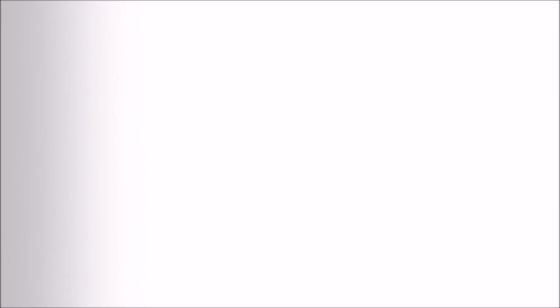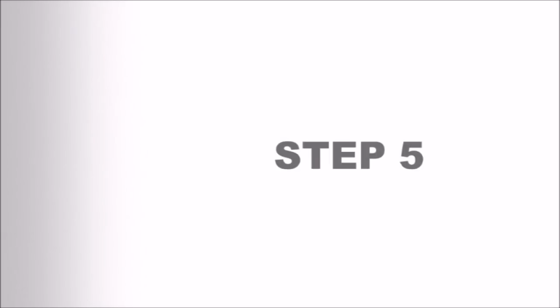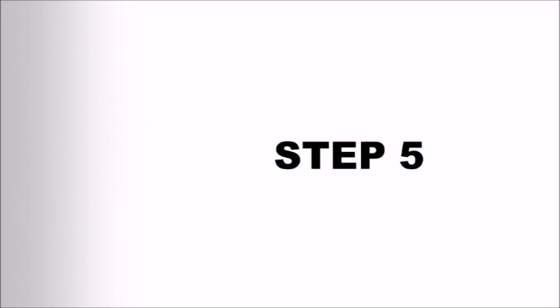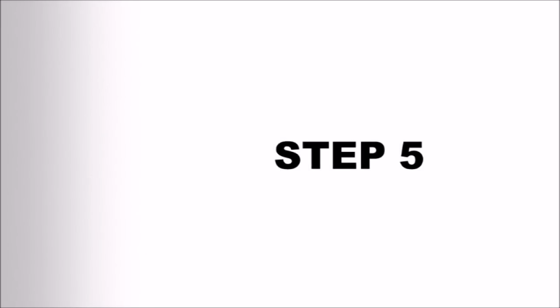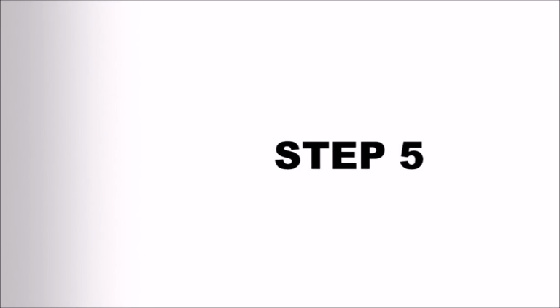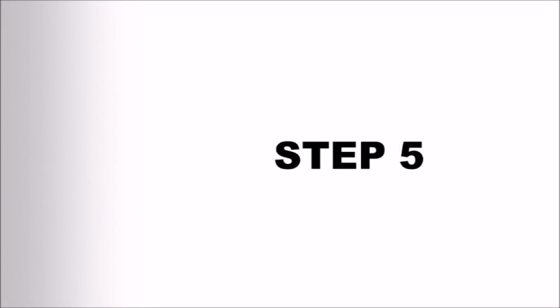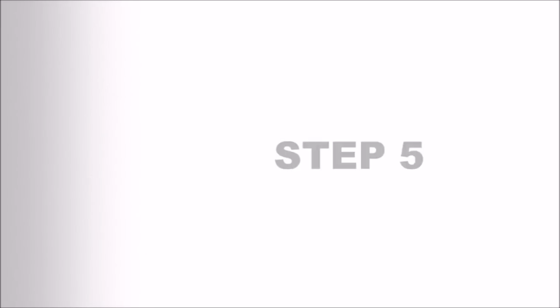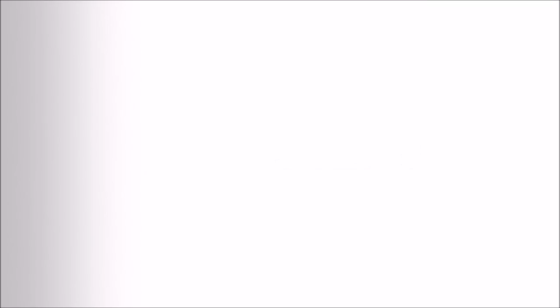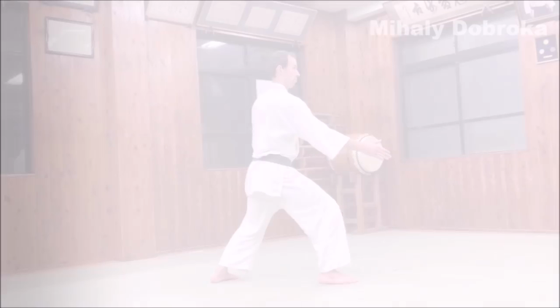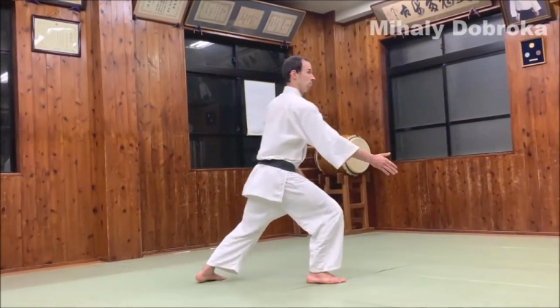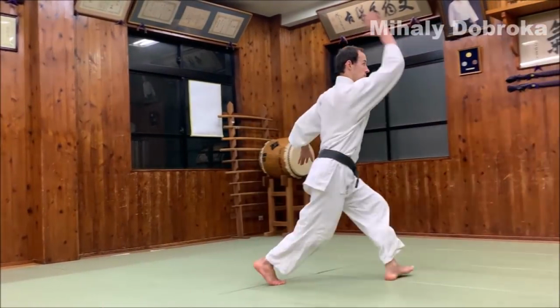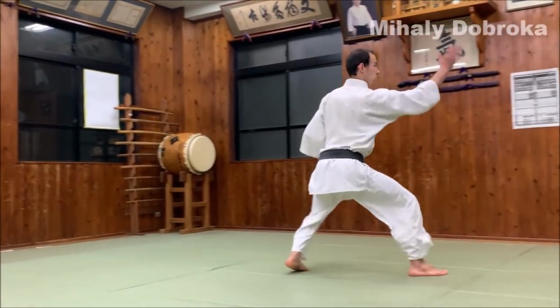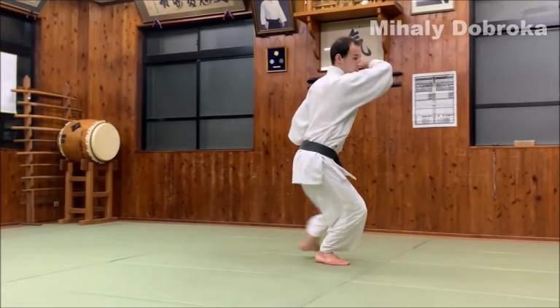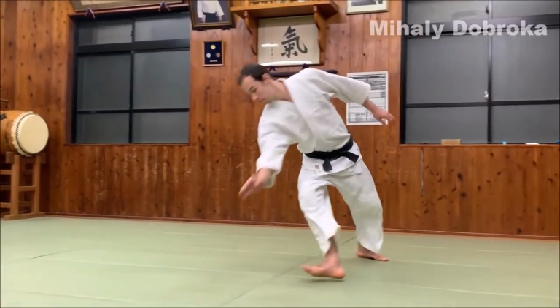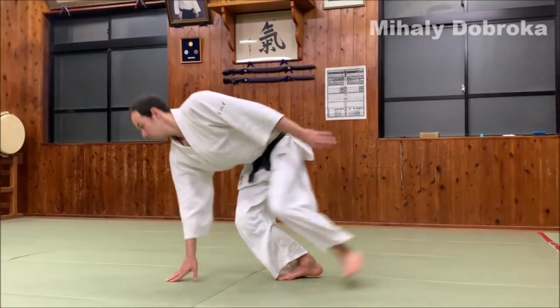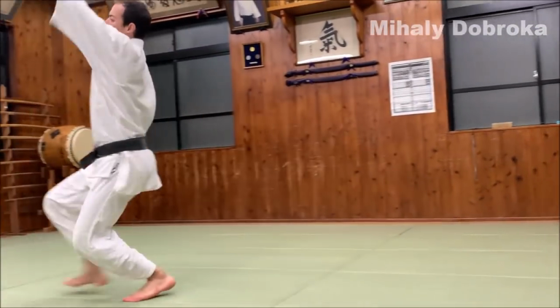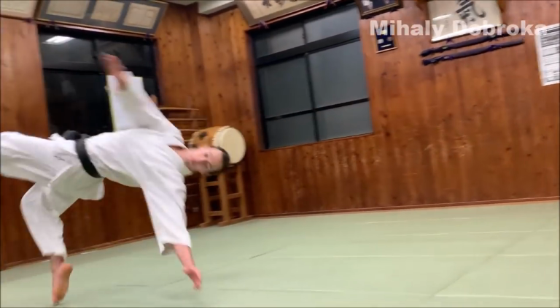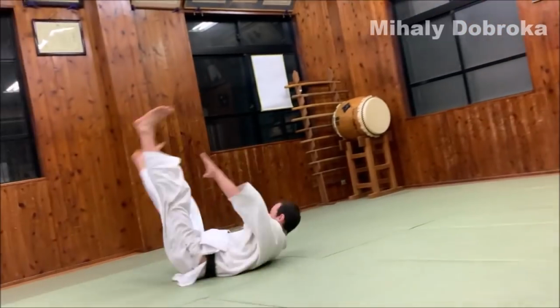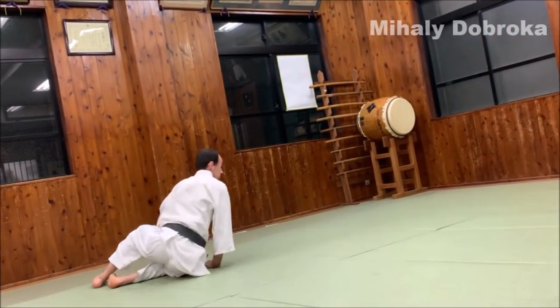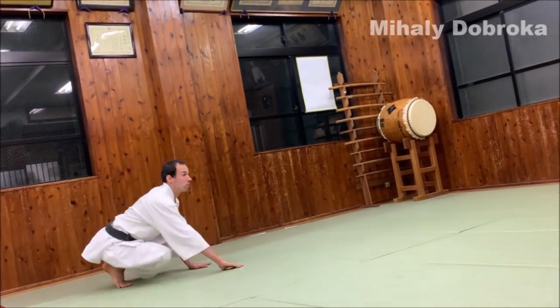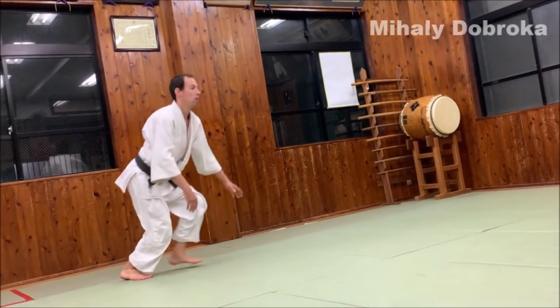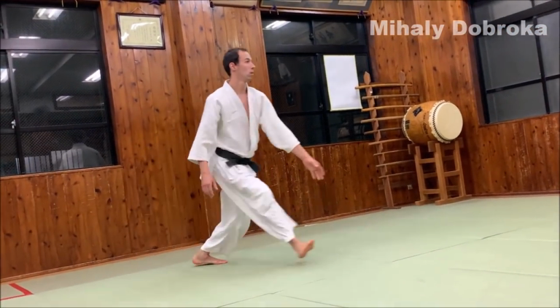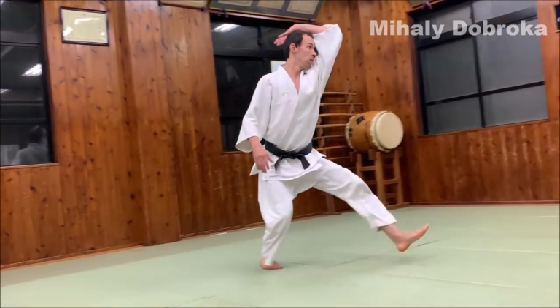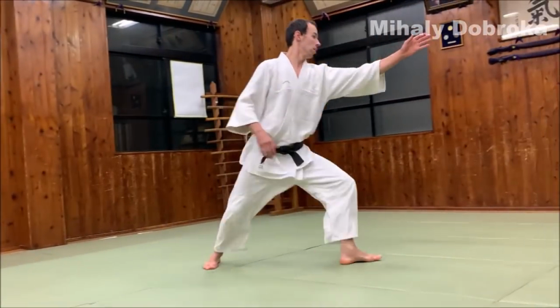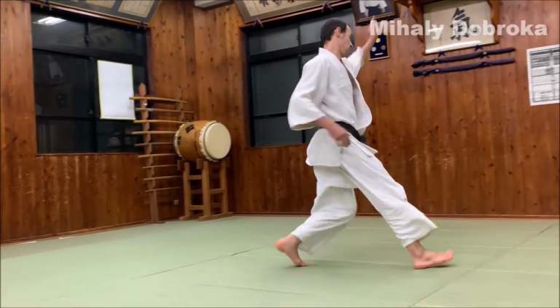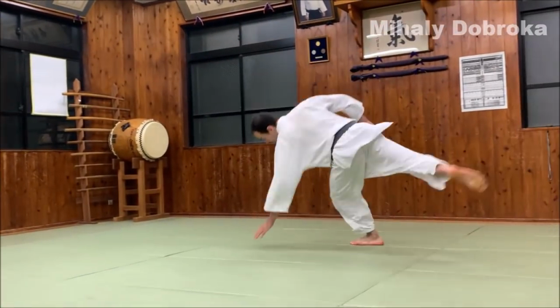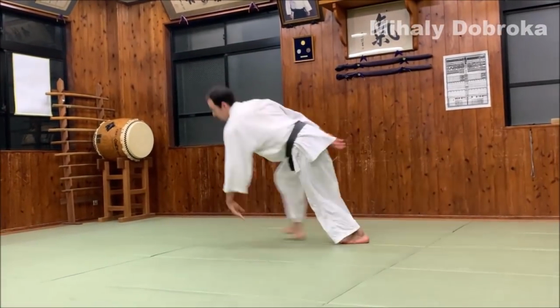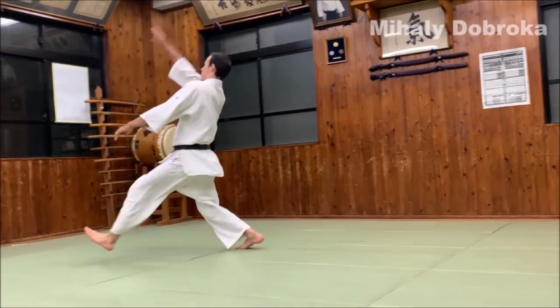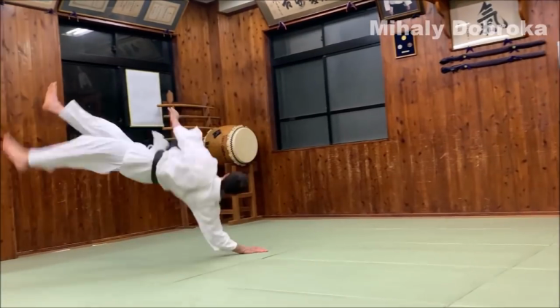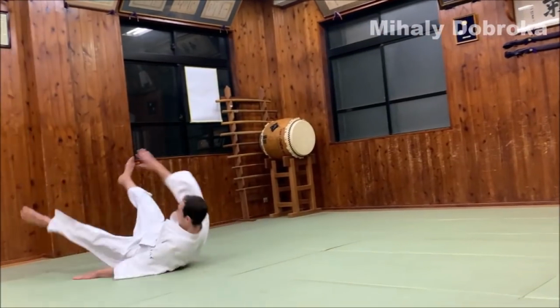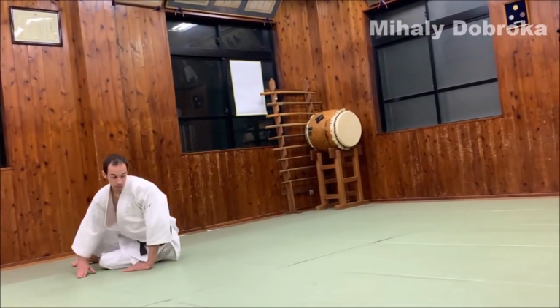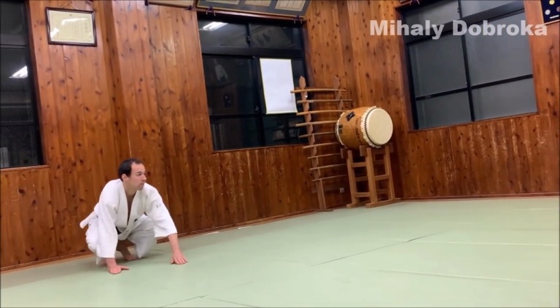Step 6. For Irimi Nage Ukemi, the difficult part is that just after you touch the mat facing downwards, you have to get up and fall backwards. In this exercise, I'm focusing on this point.